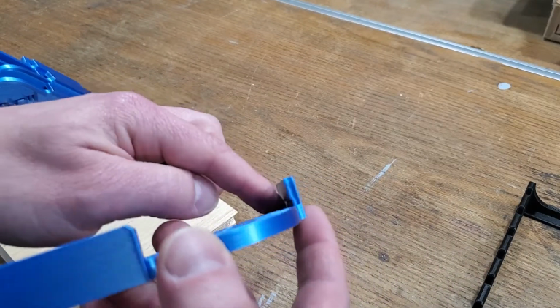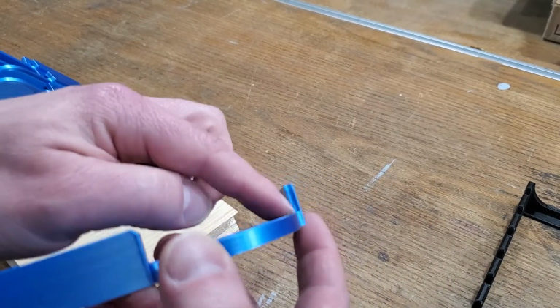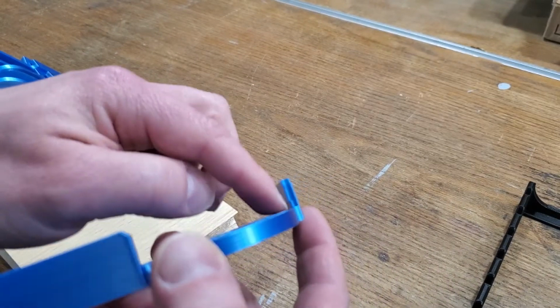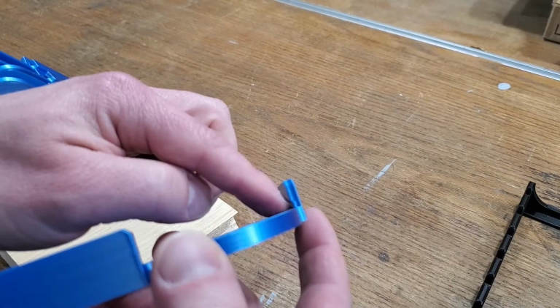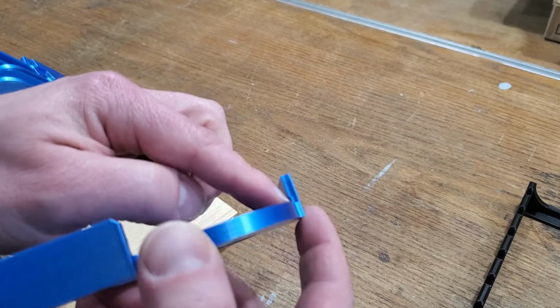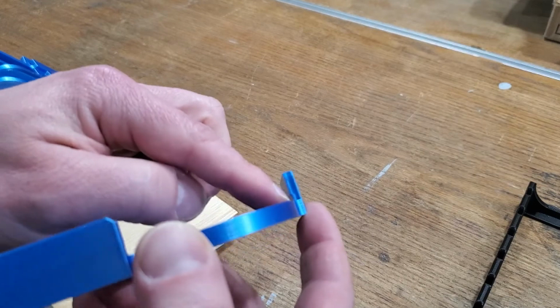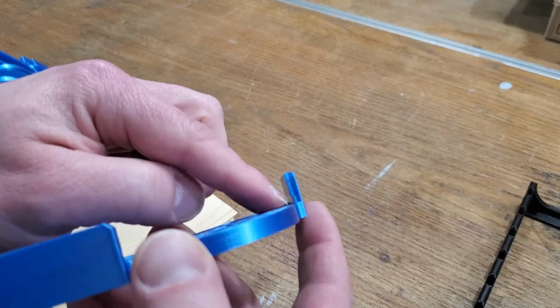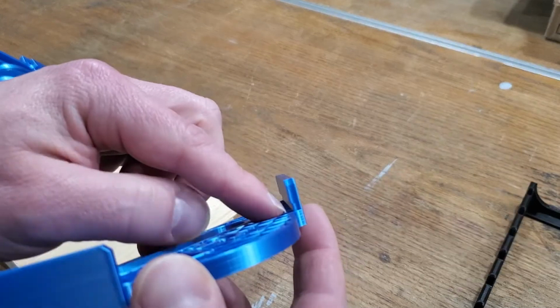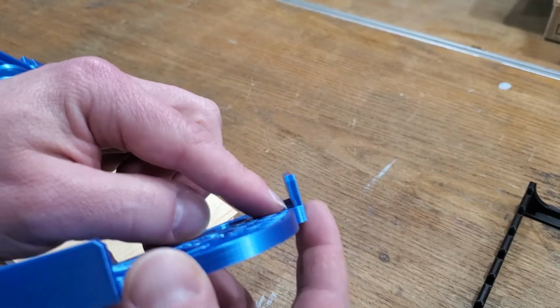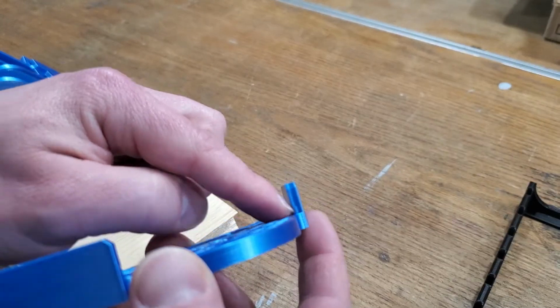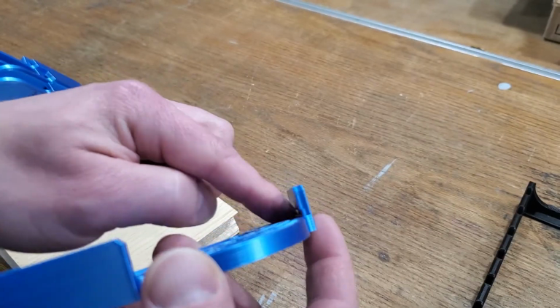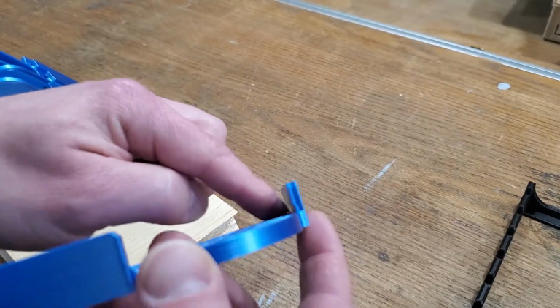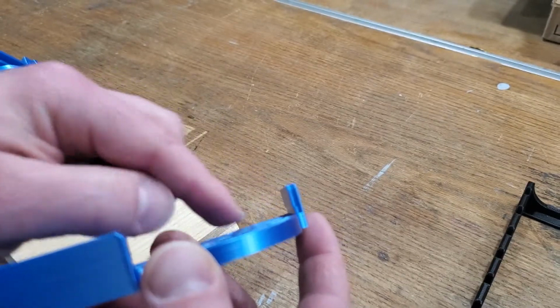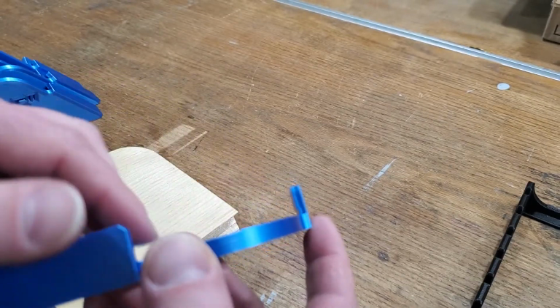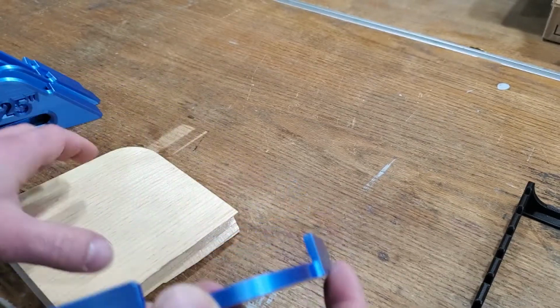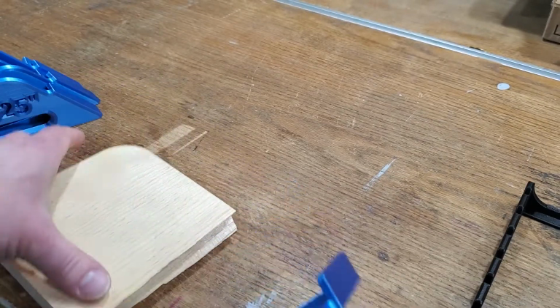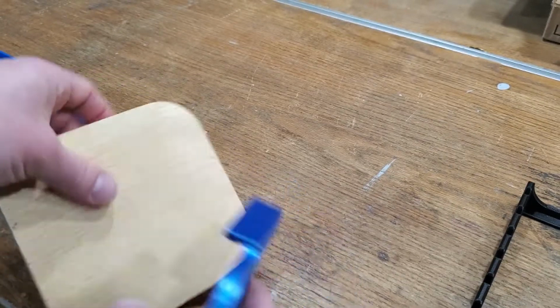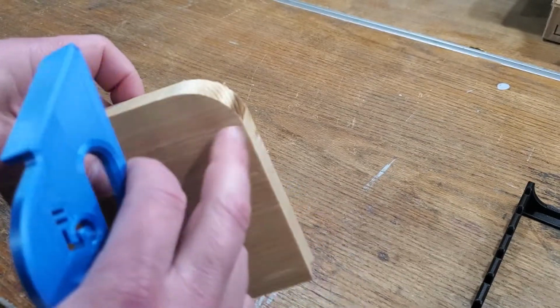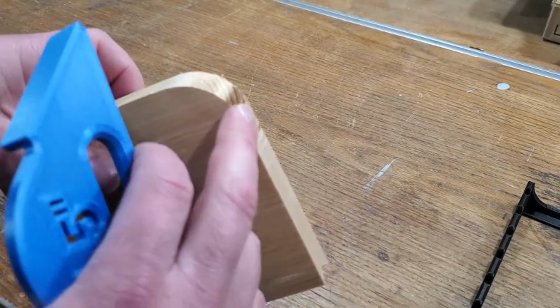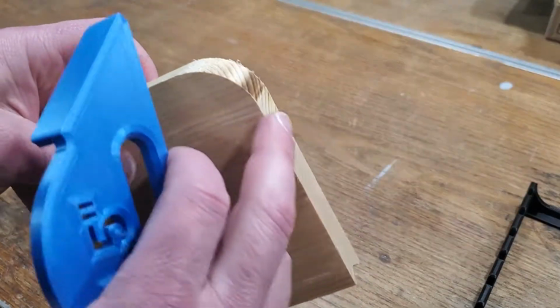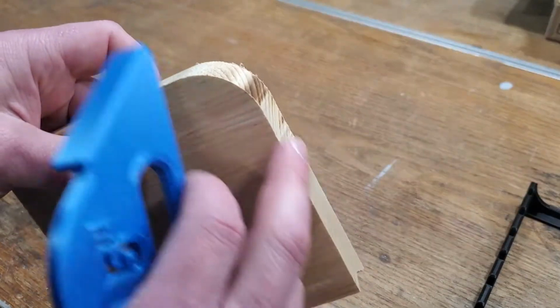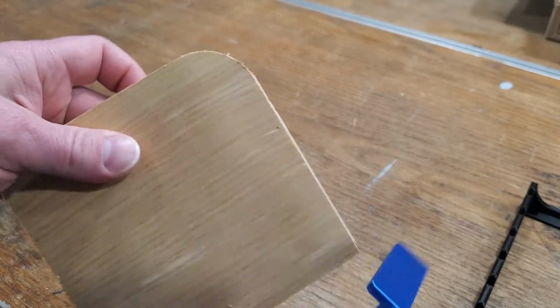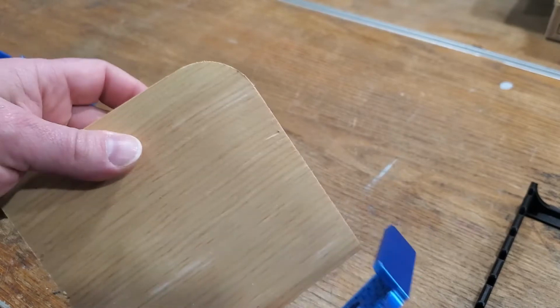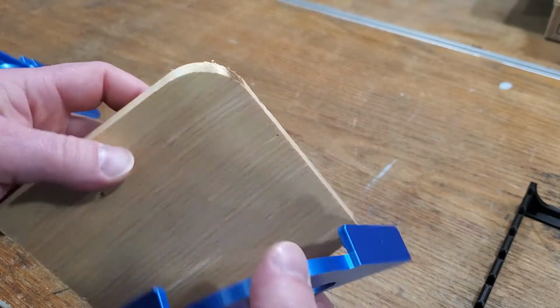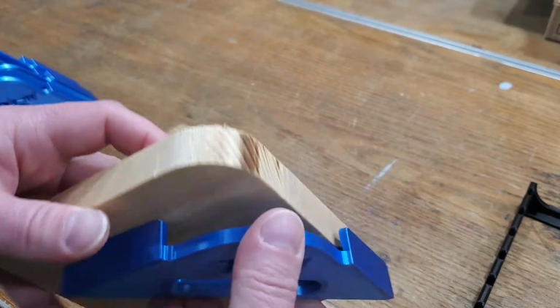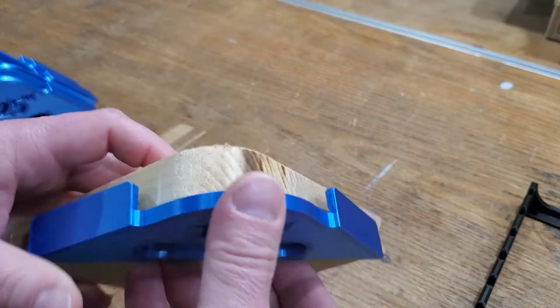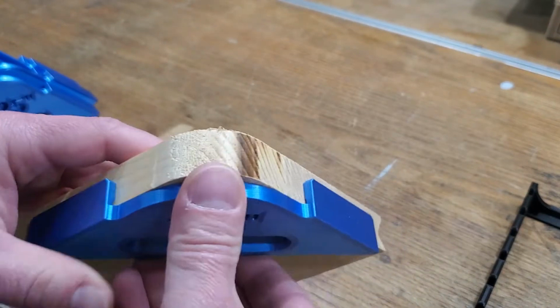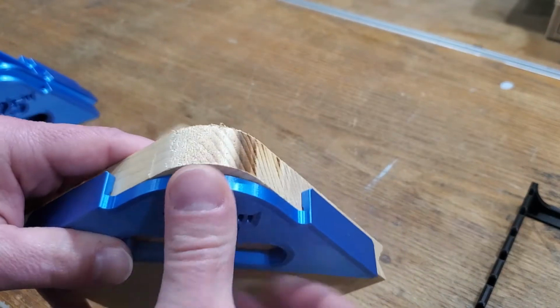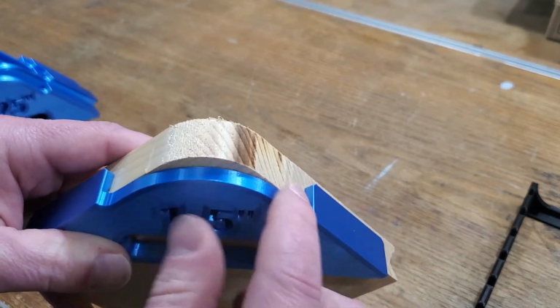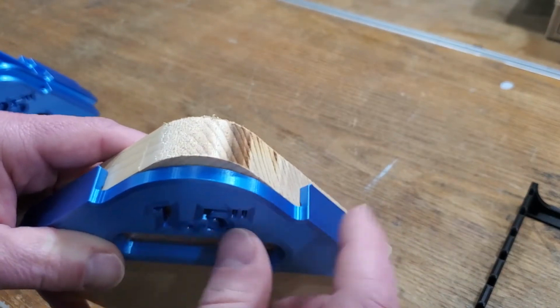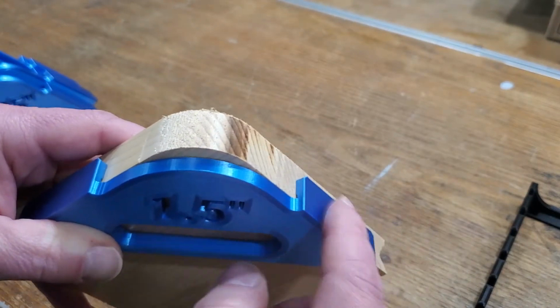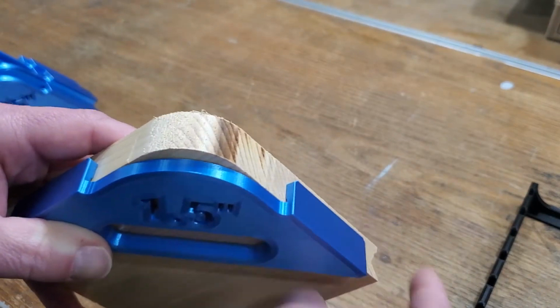The sides have a little trench or gutter for dust, as well as for if you have a fuzzy edge on your workpiece — it won't interfere with the alignment.